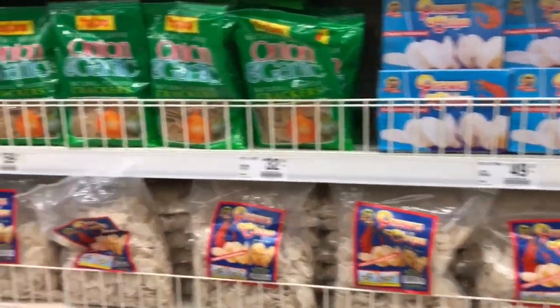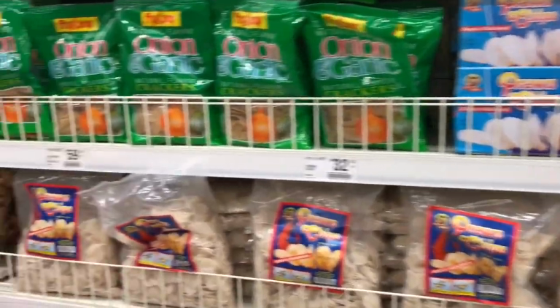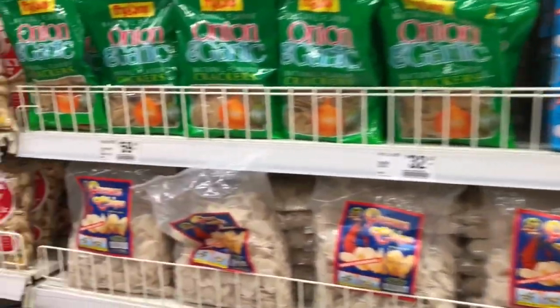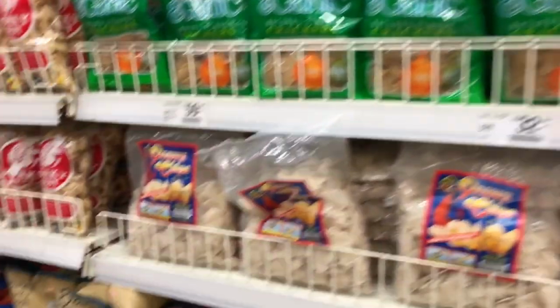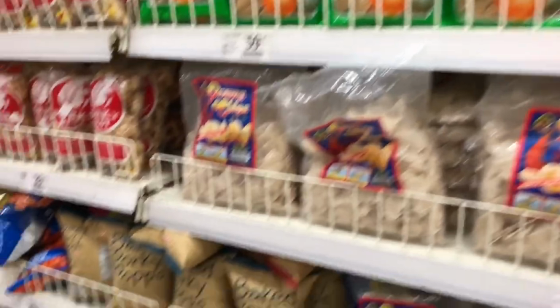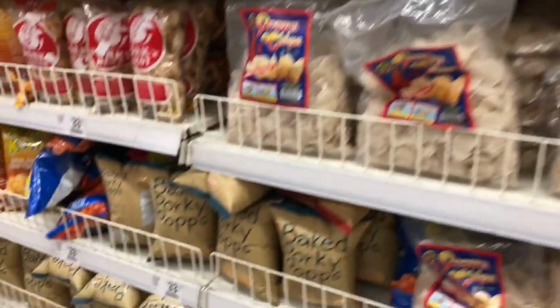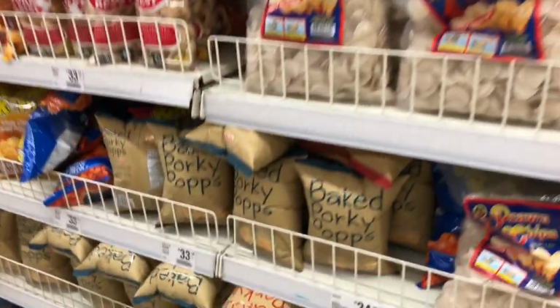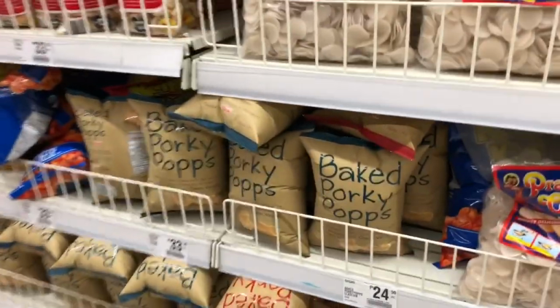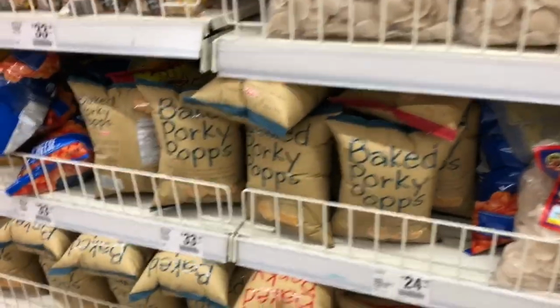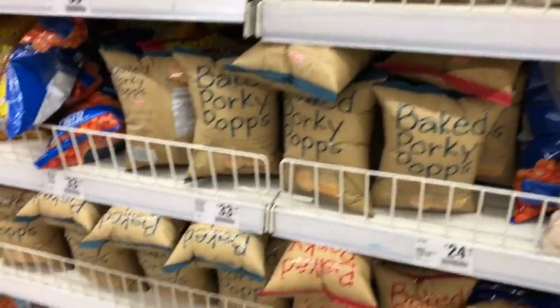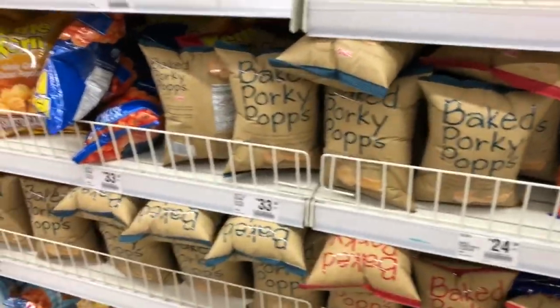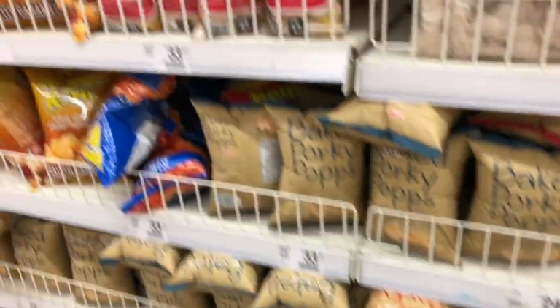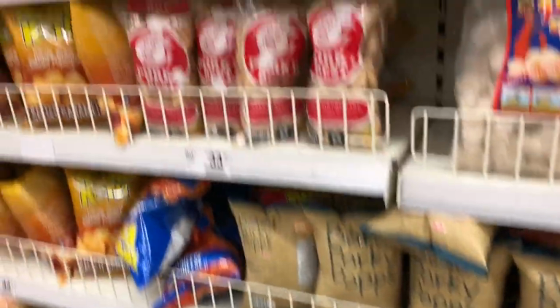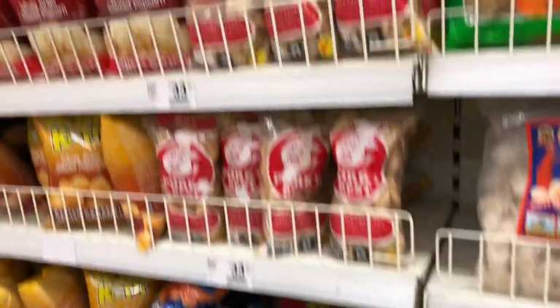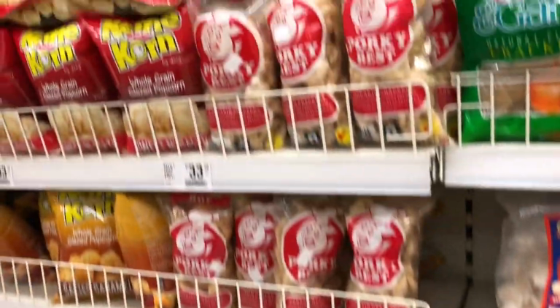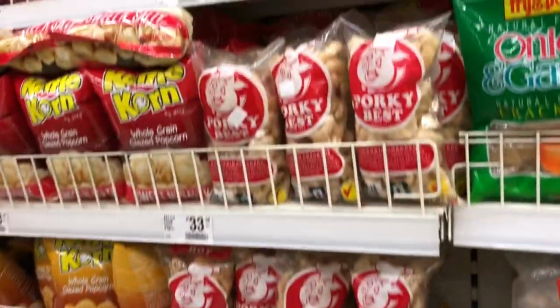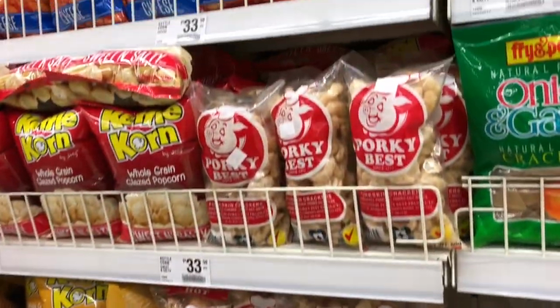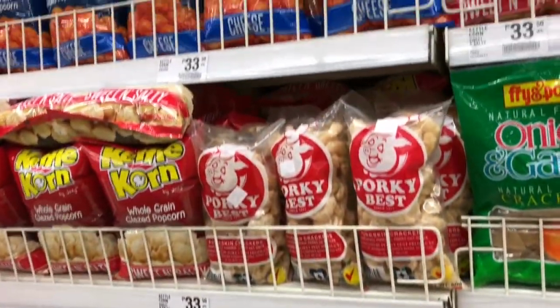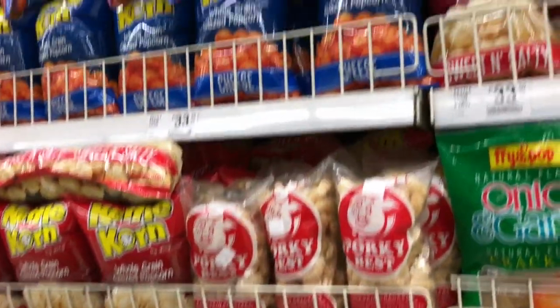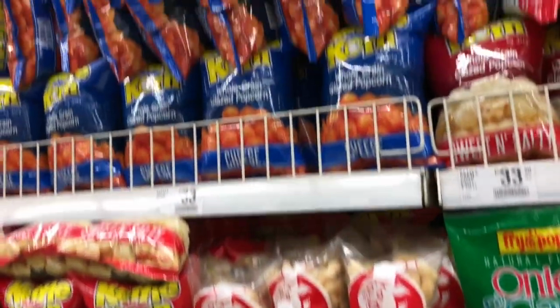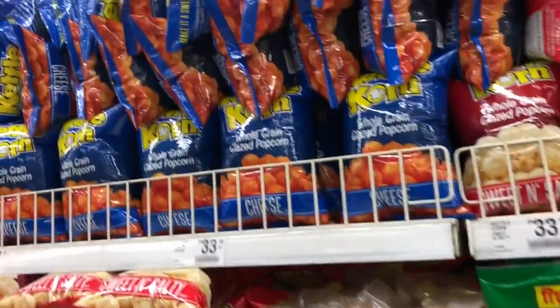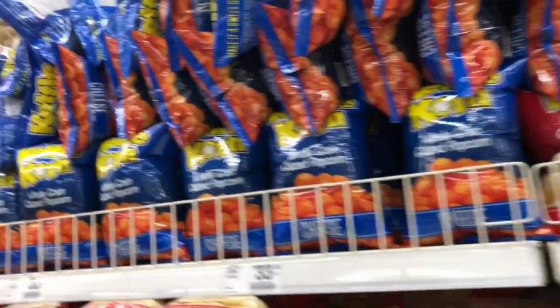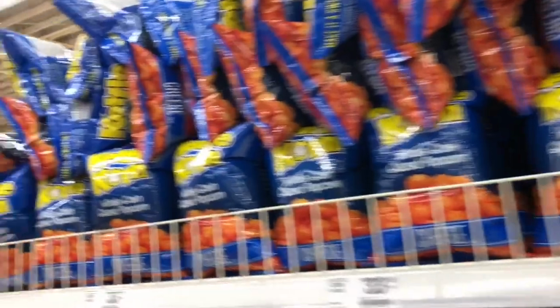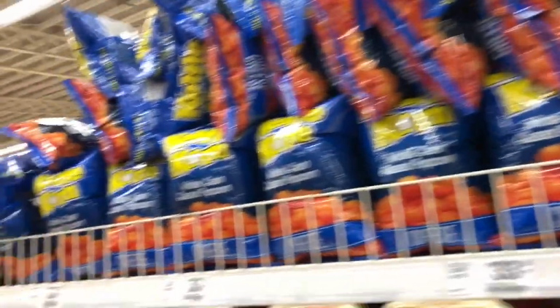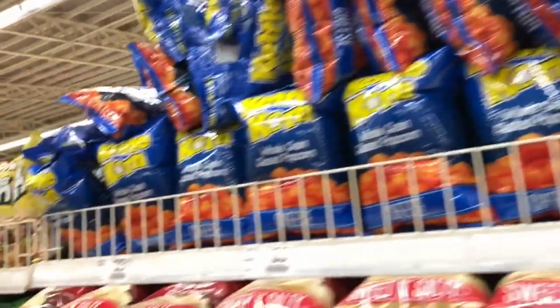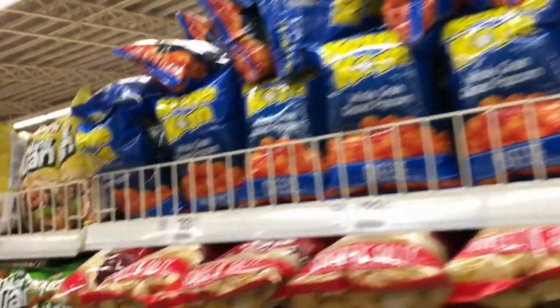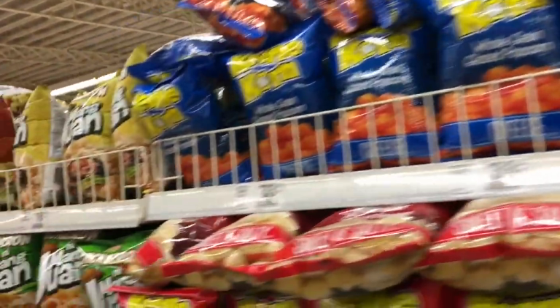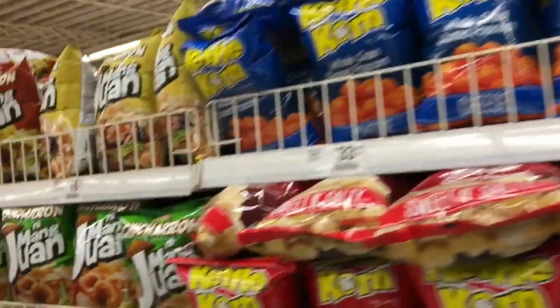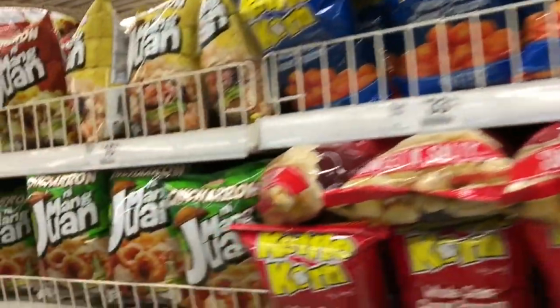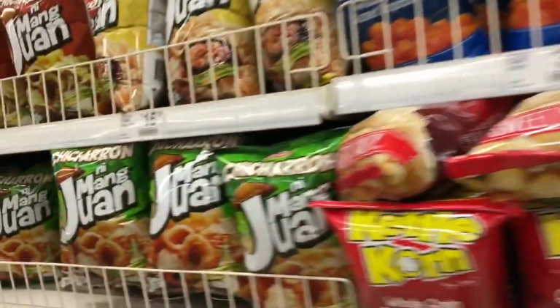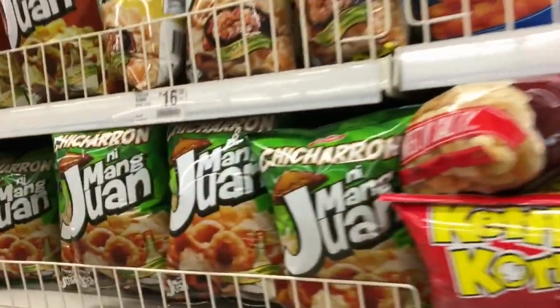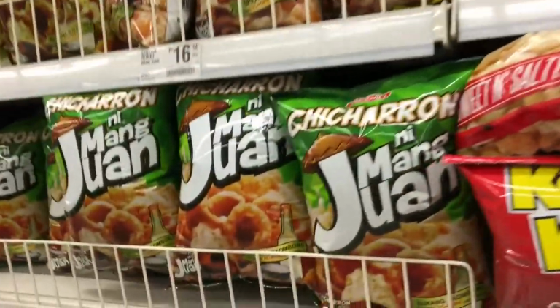Those are the snacks that you can find here in the Philippines, and I'm going to introduce these to you some other time. Thank you for watching!